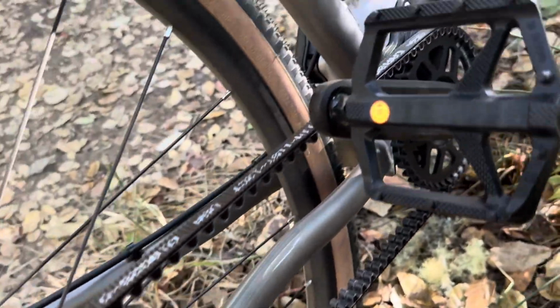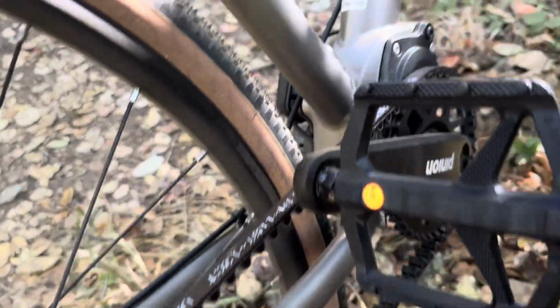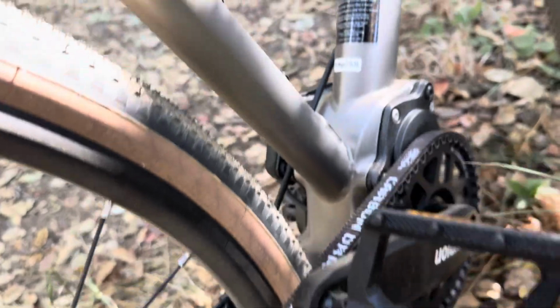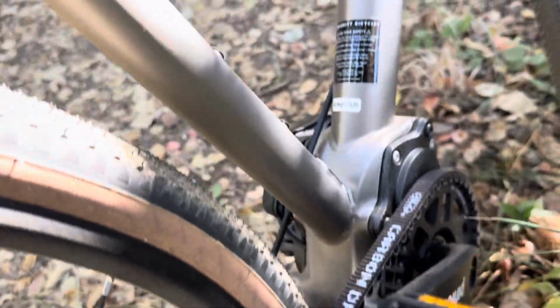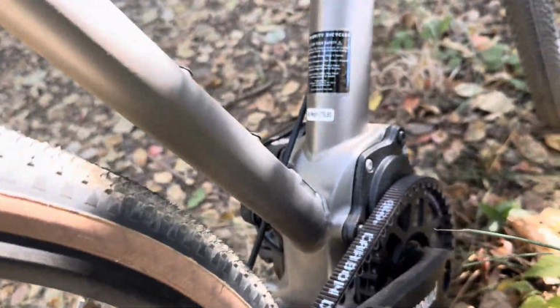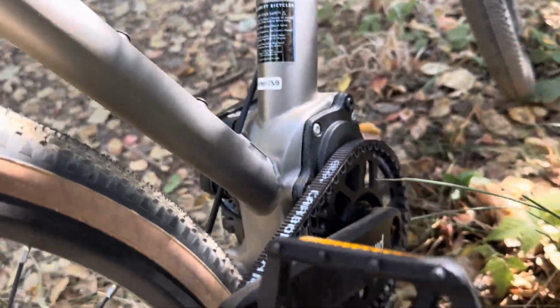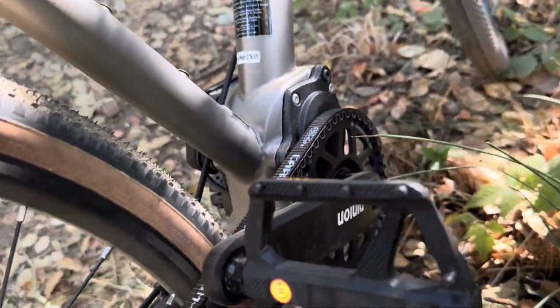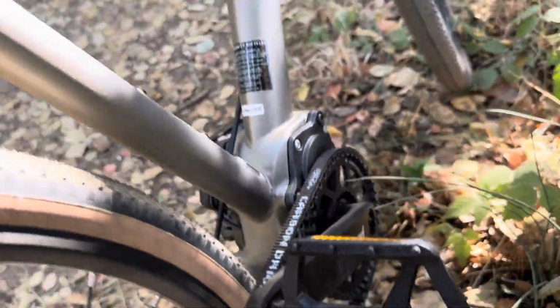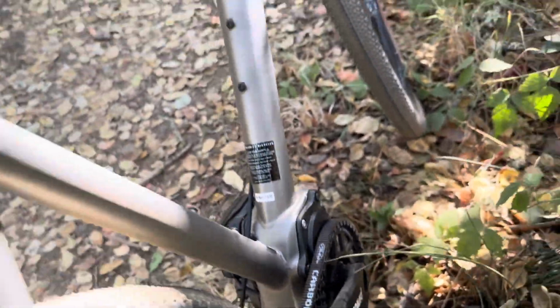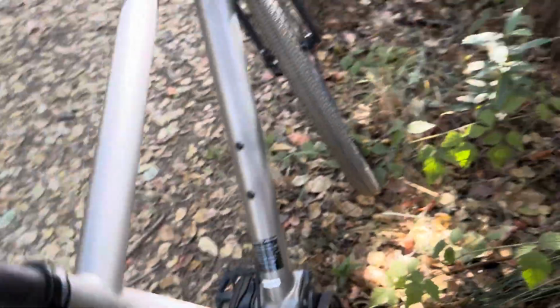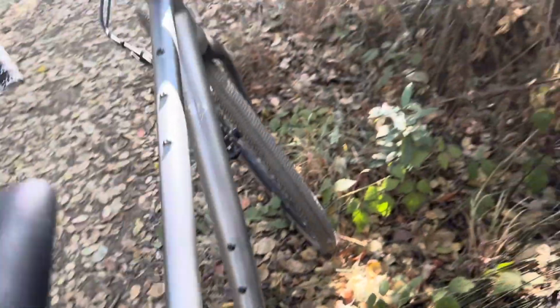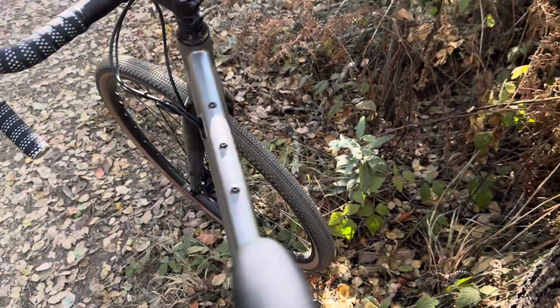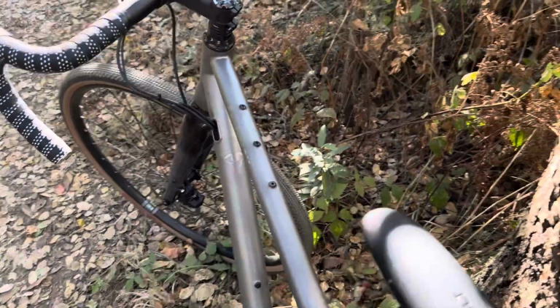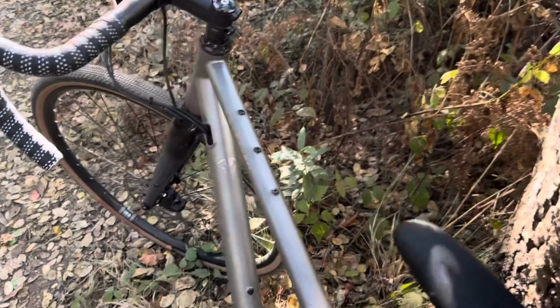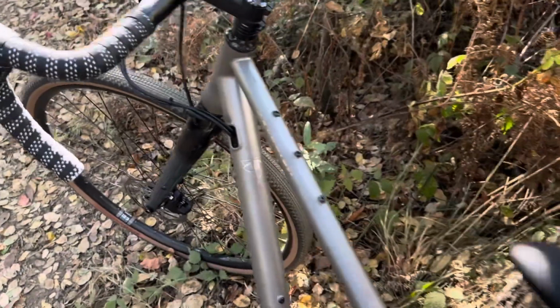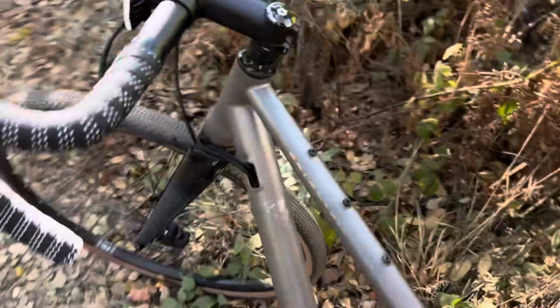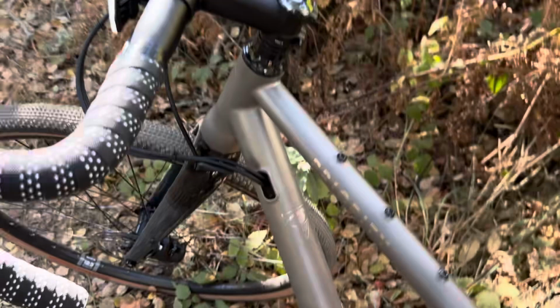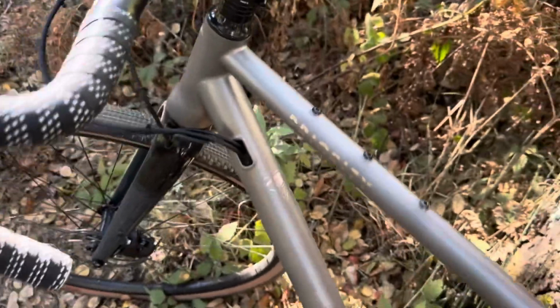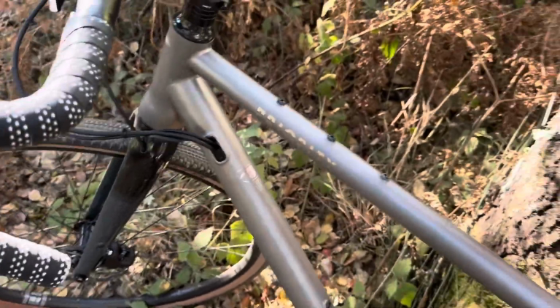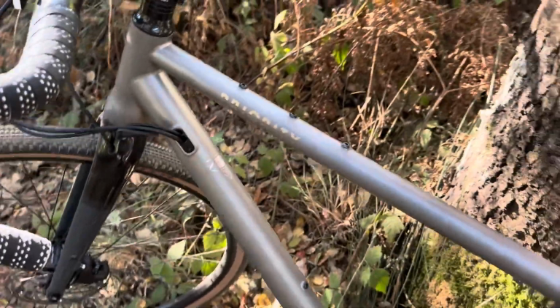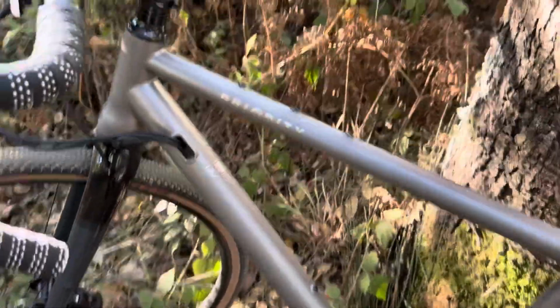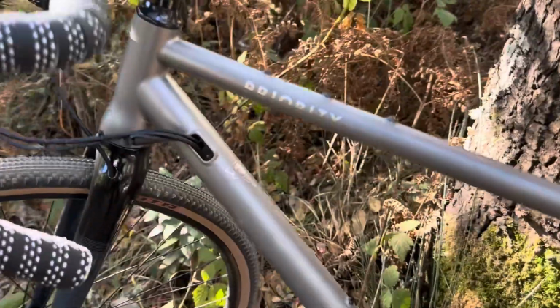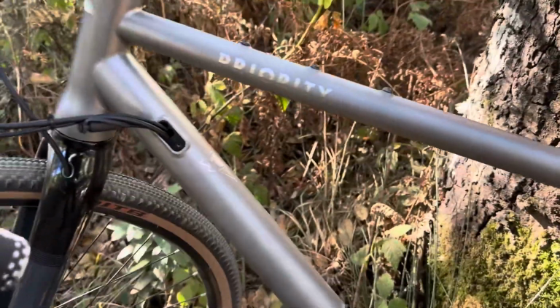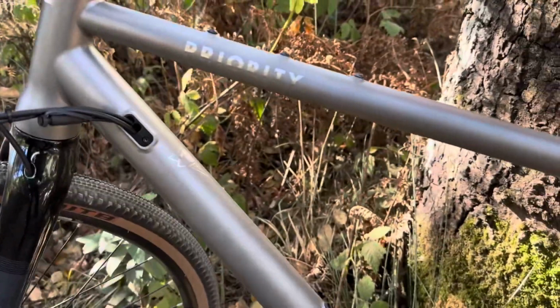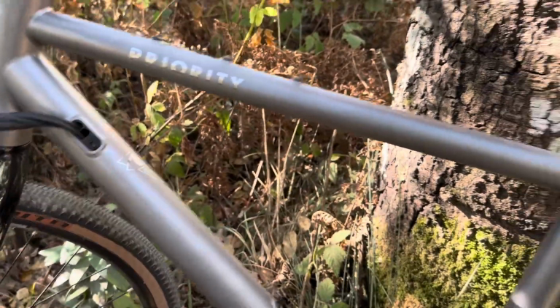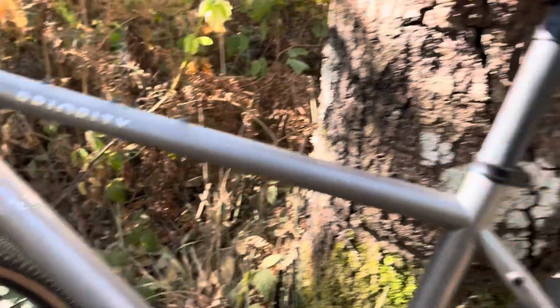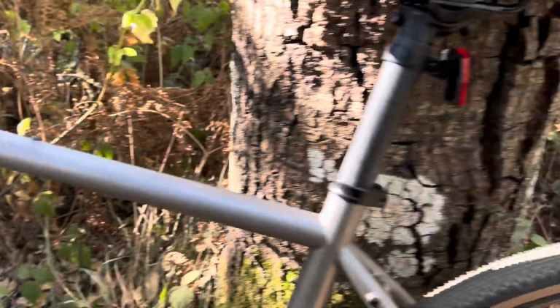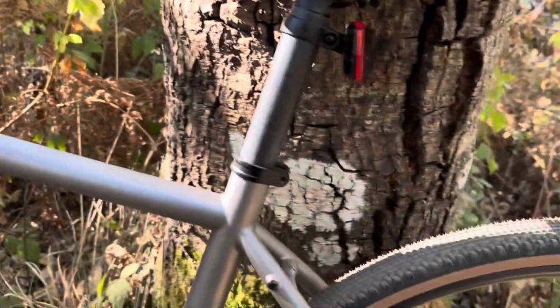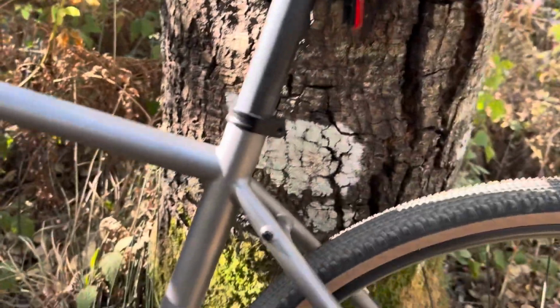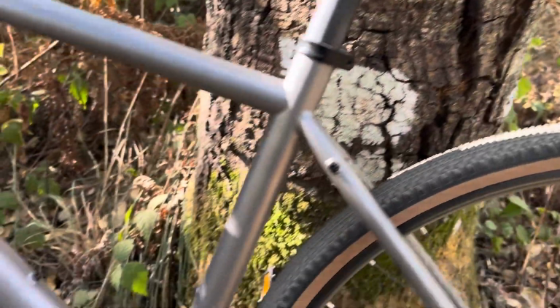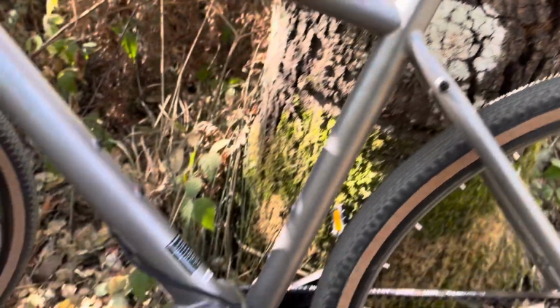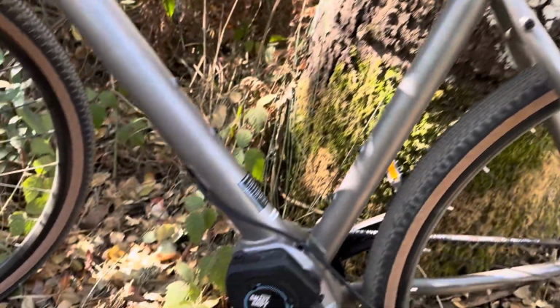Sure looks nice. I'm not going to comment on how it rides because I don't ride that much, so it's fine to me.